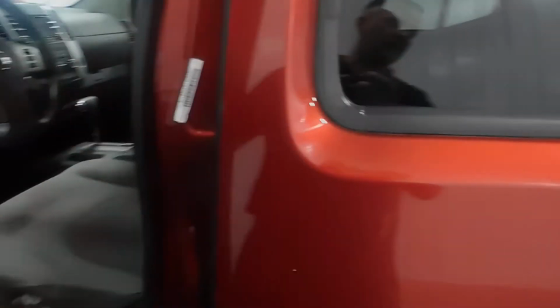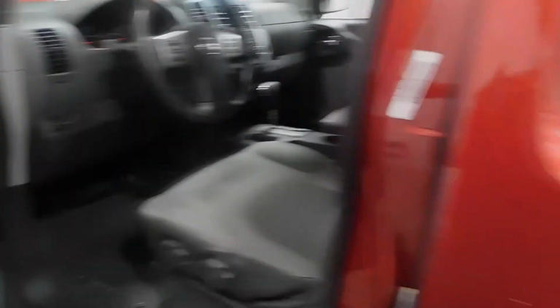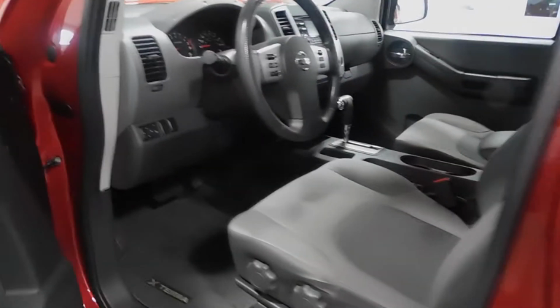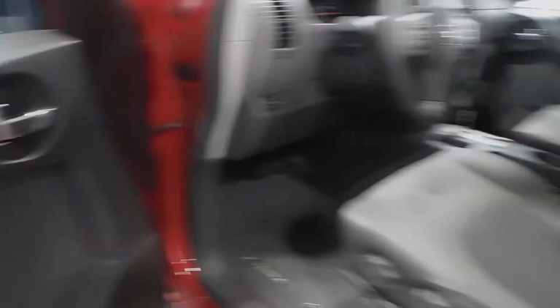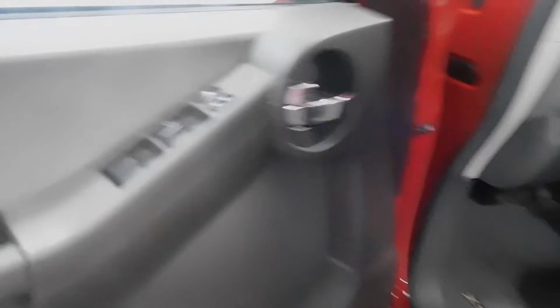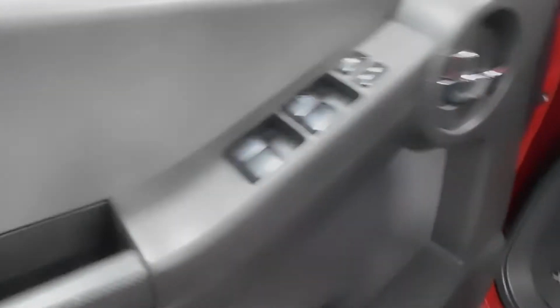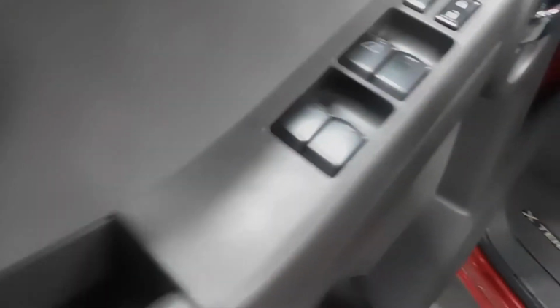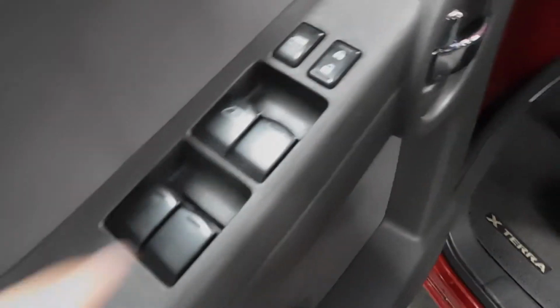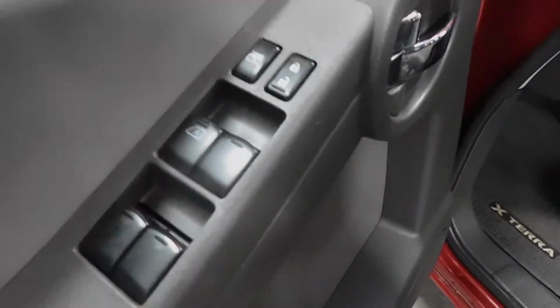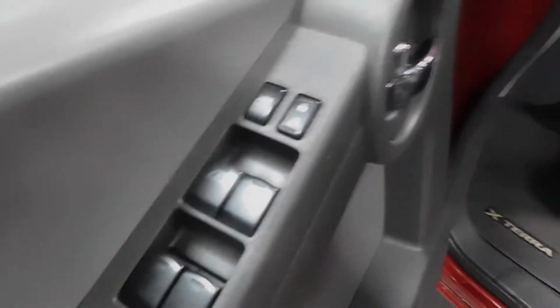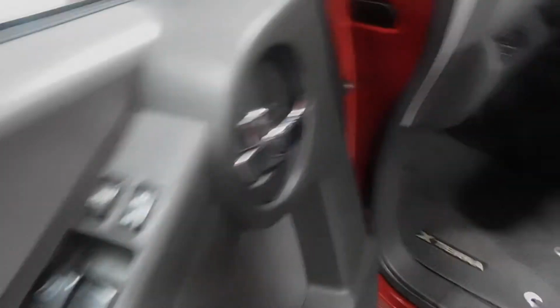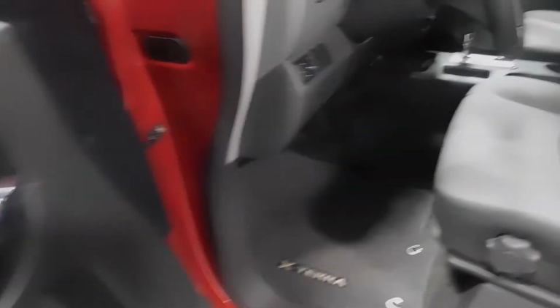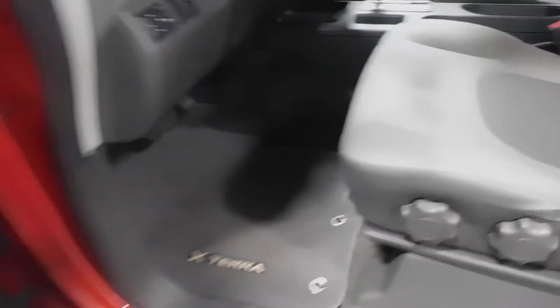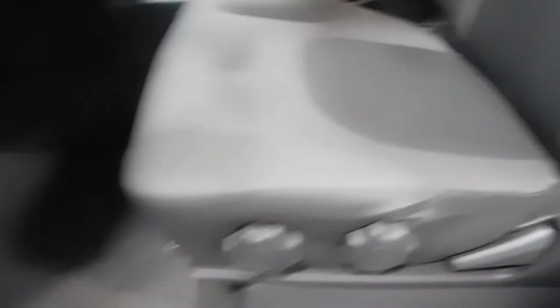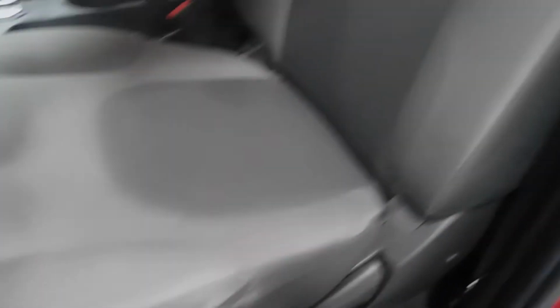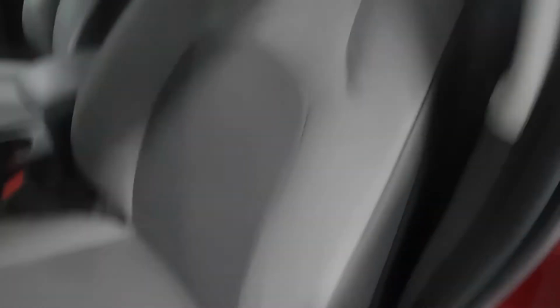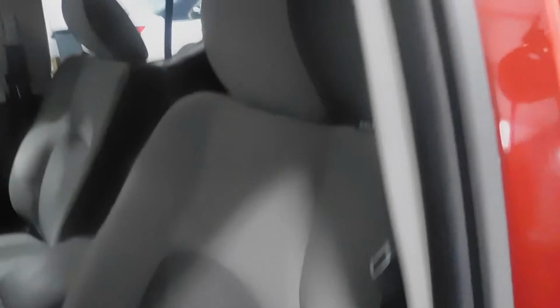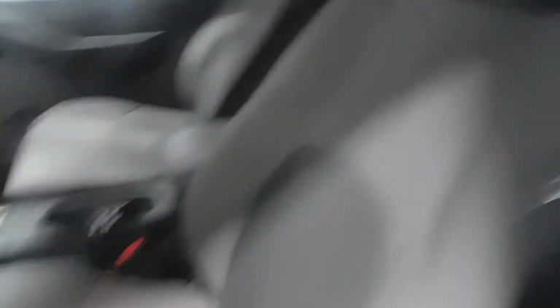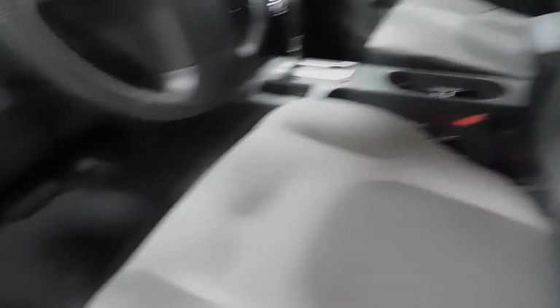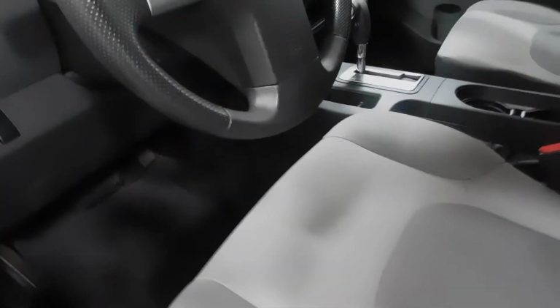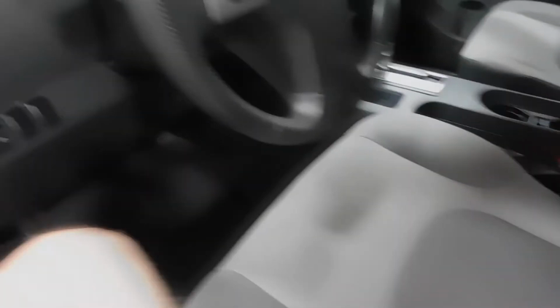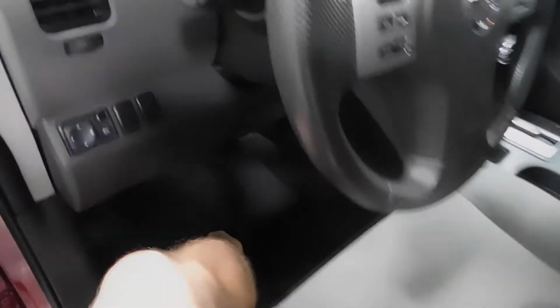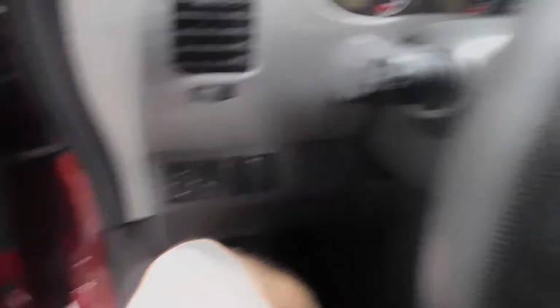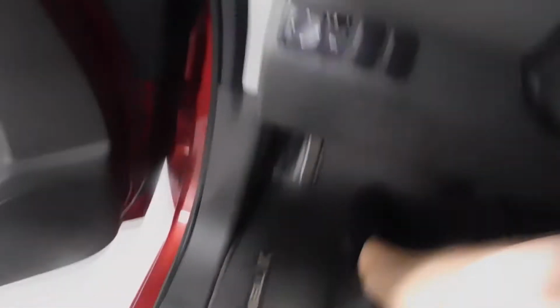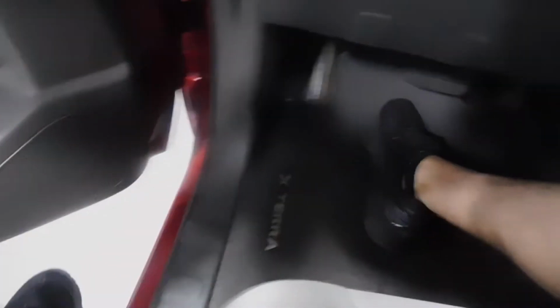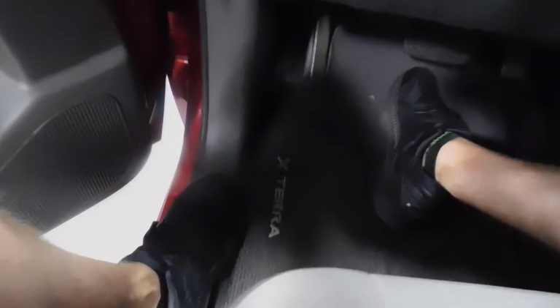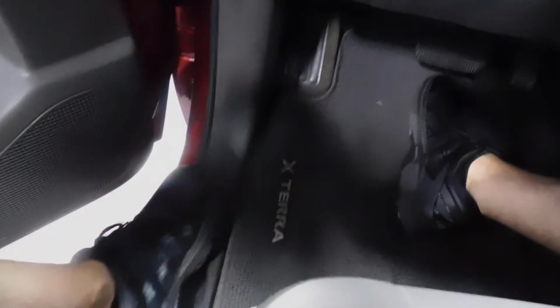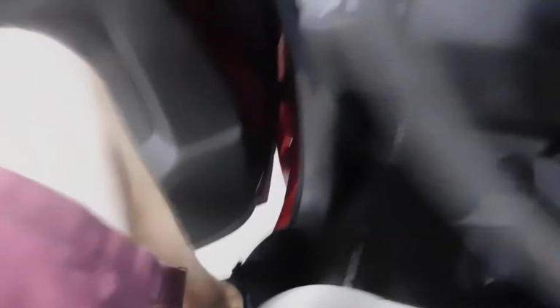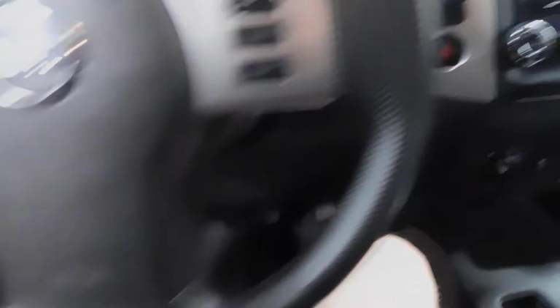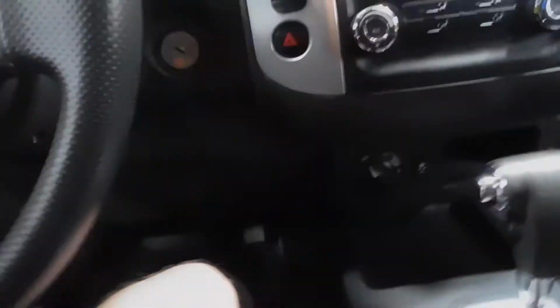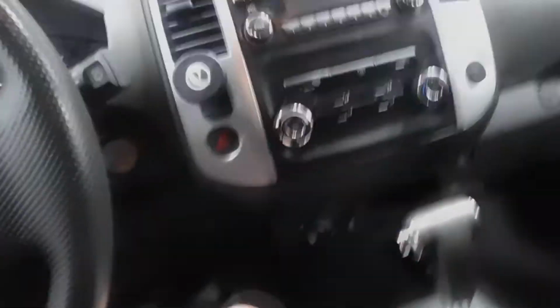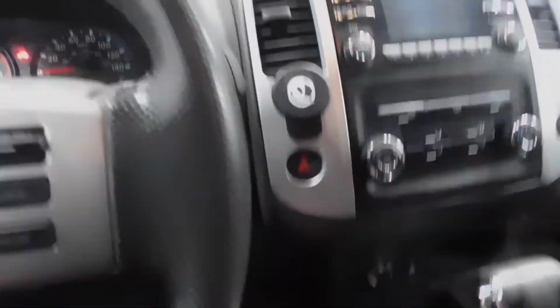Actually, maybe — don't quote me on that — maybe brand new. There's your power windows, power door locks. And of course you have your nice gray interior — it's a cloth seat. Floor mats are included.